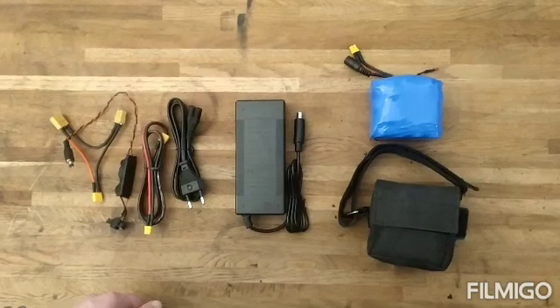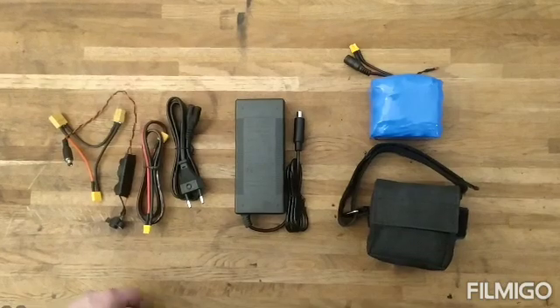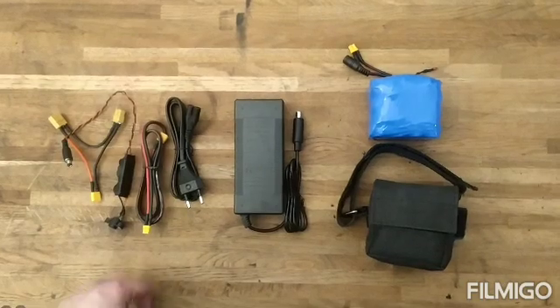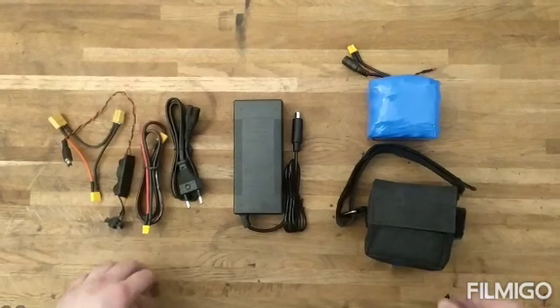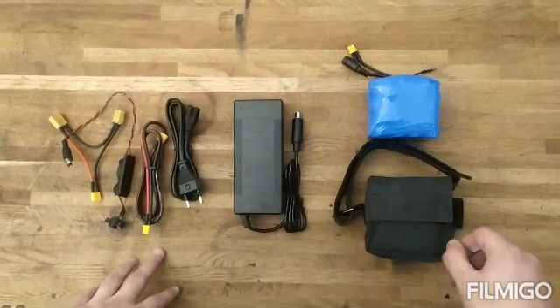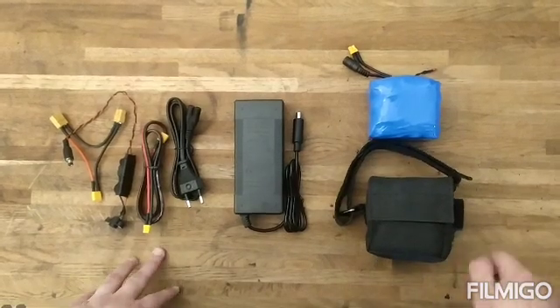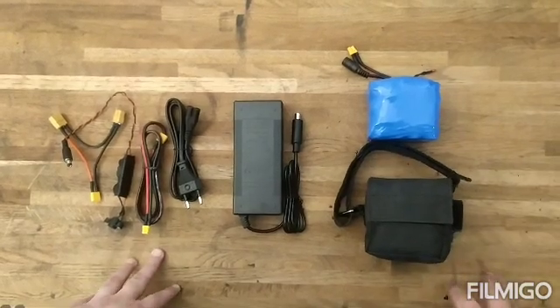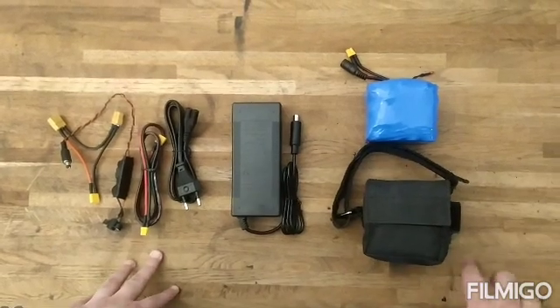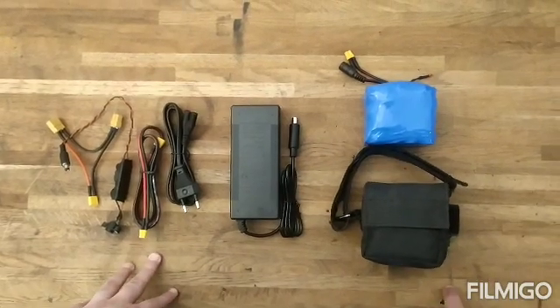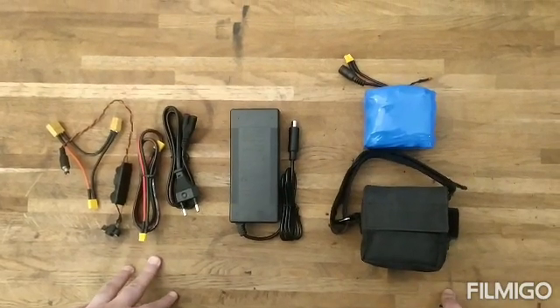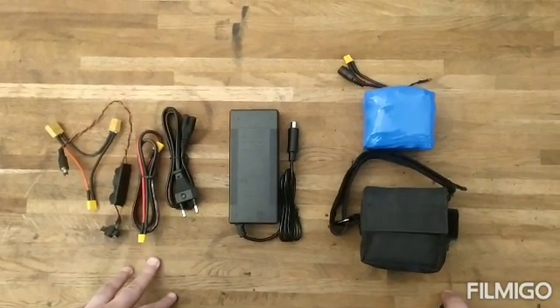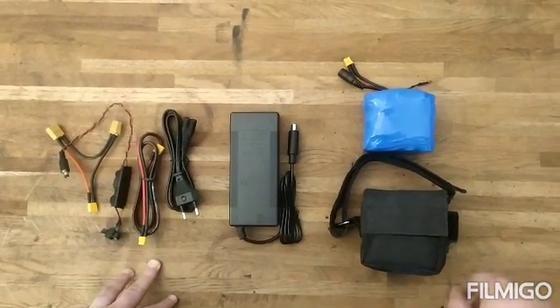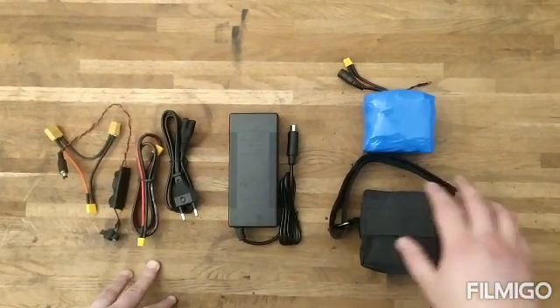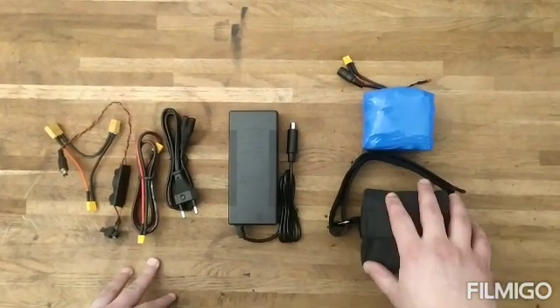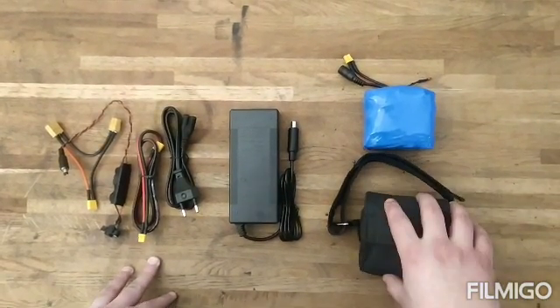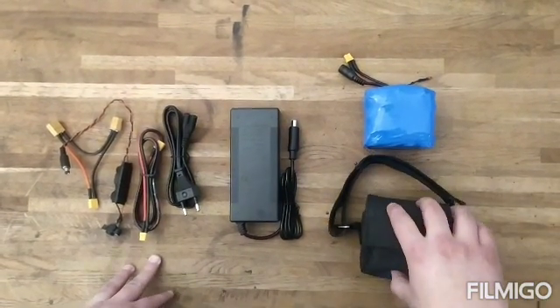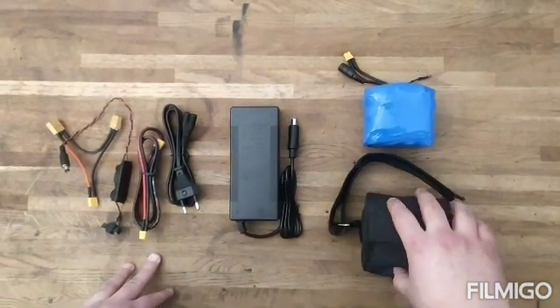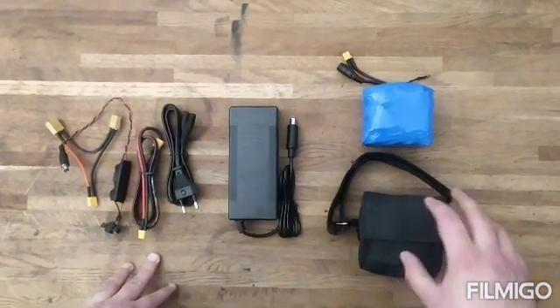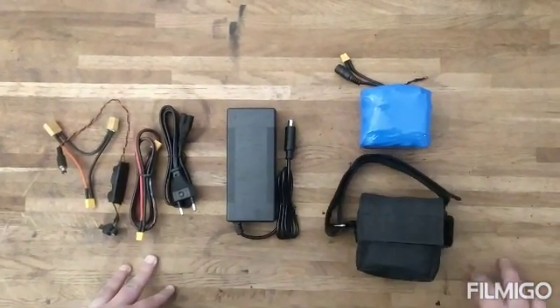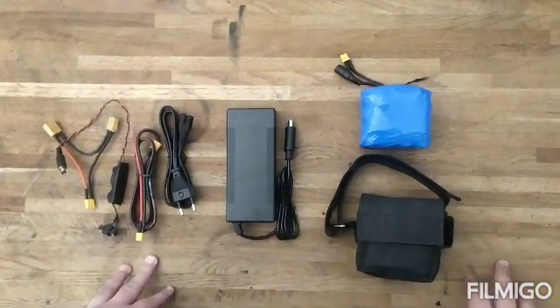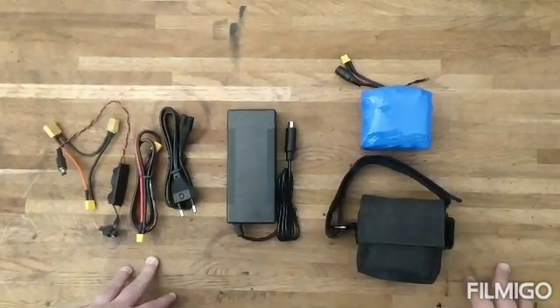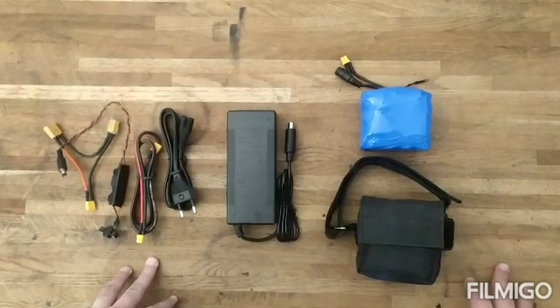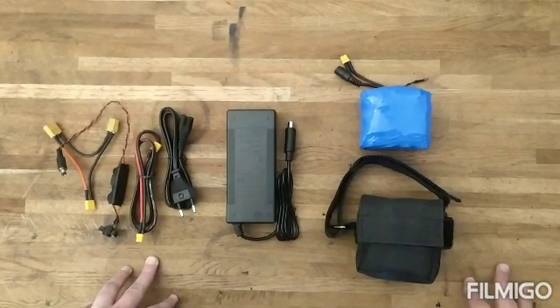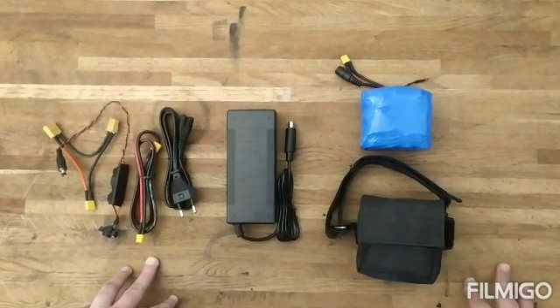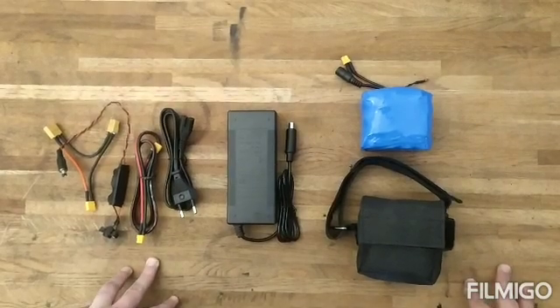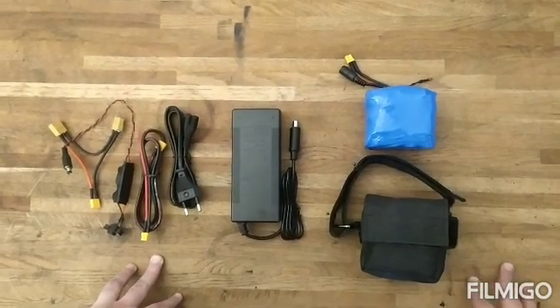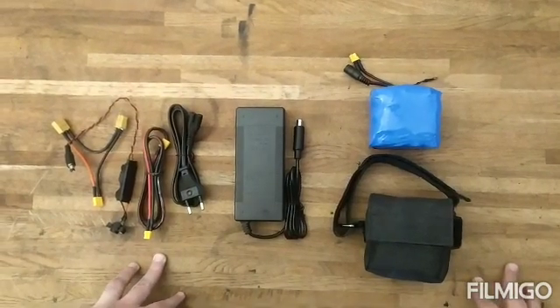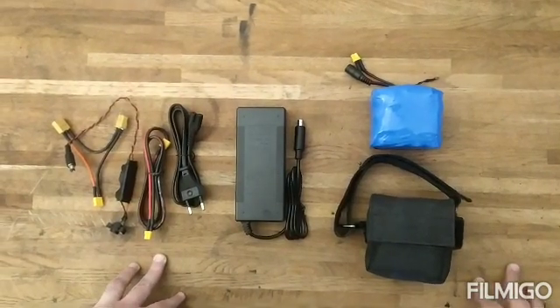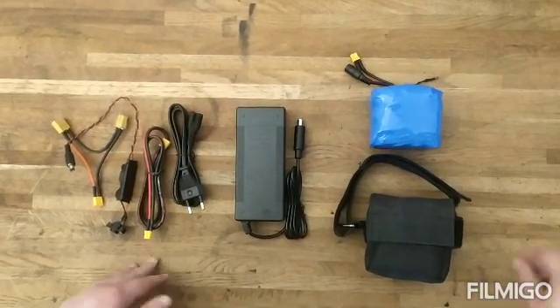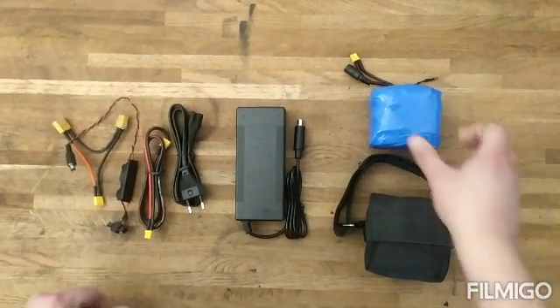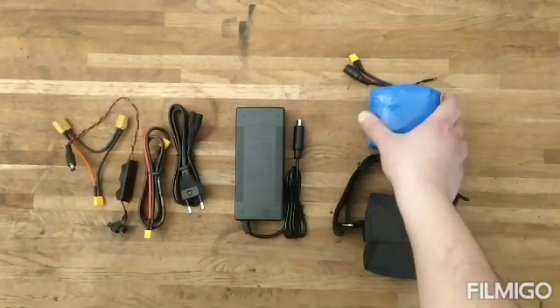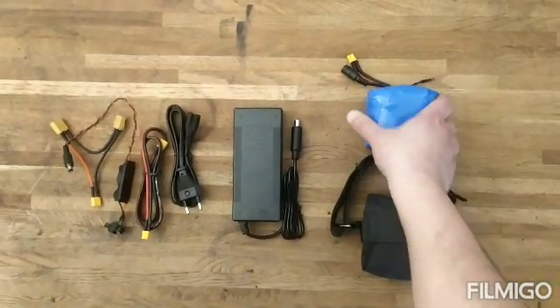Hello guys, the scooter guys here. Today I want to show you the speed boost kit for the Ninebot G30, for the Ninebot Max.